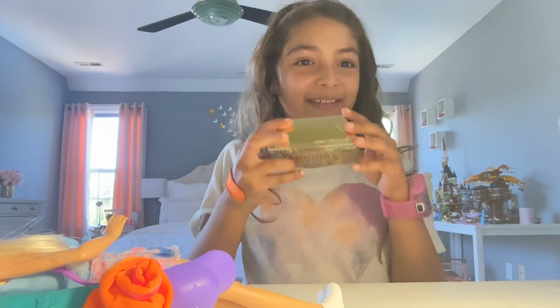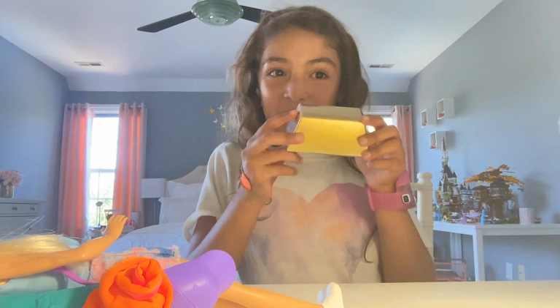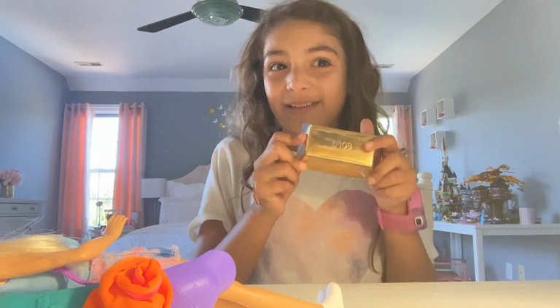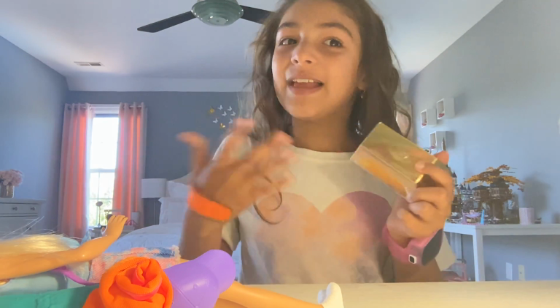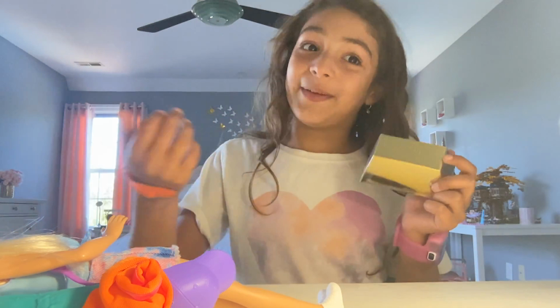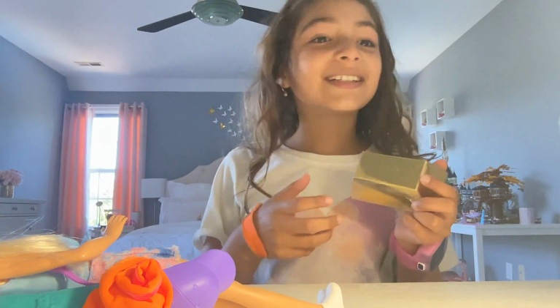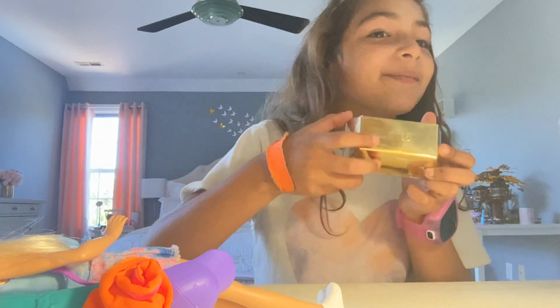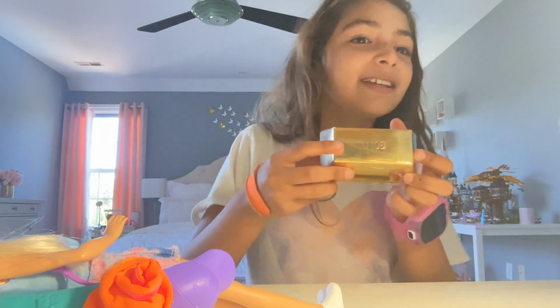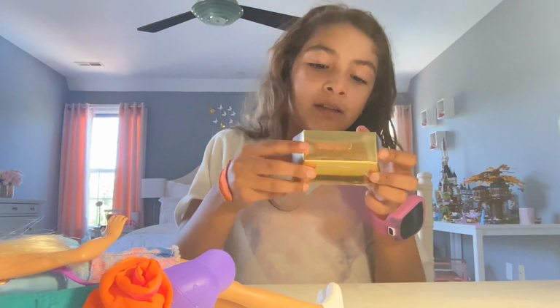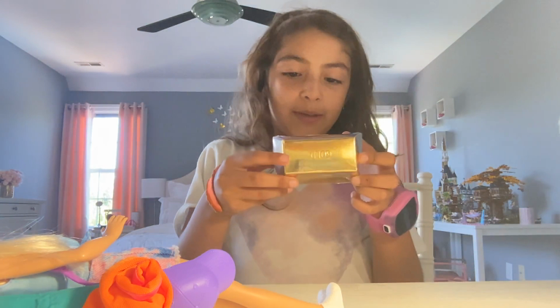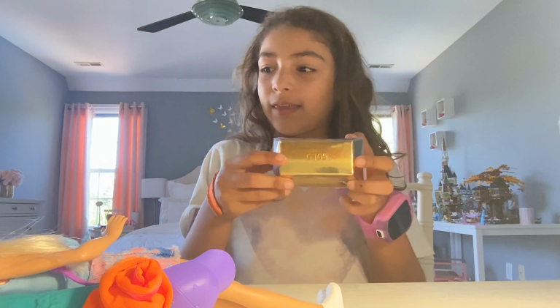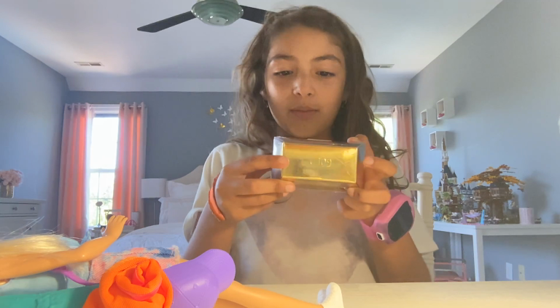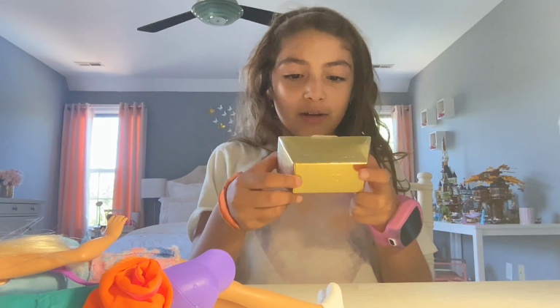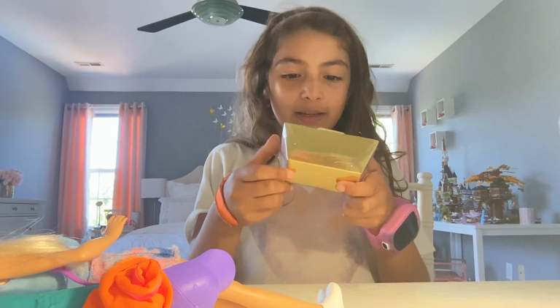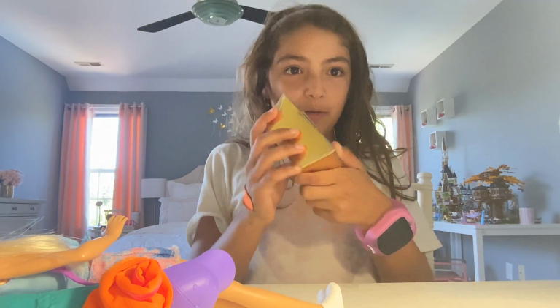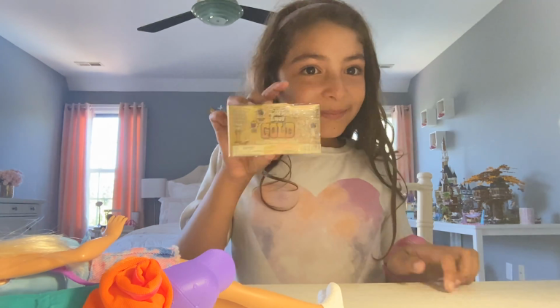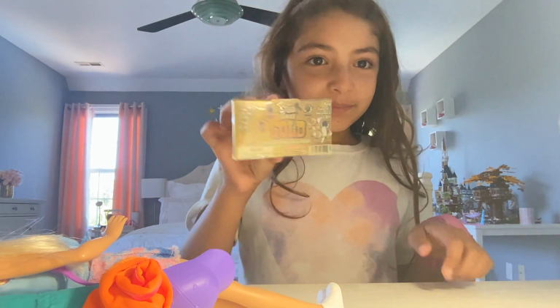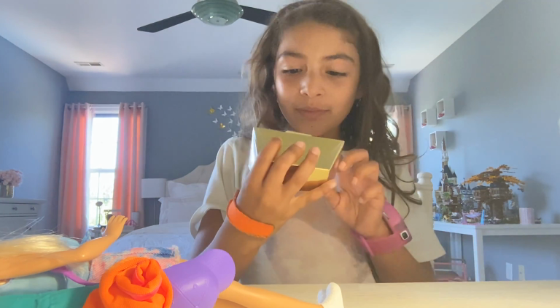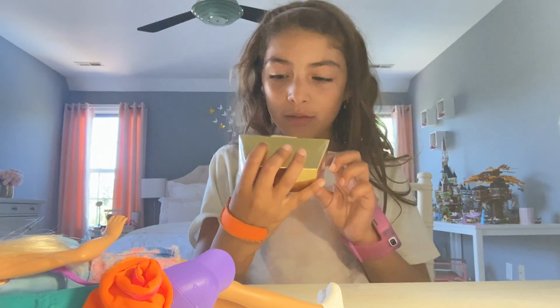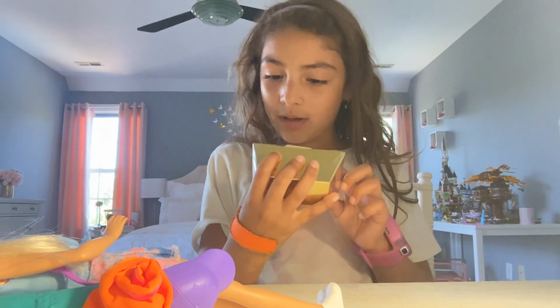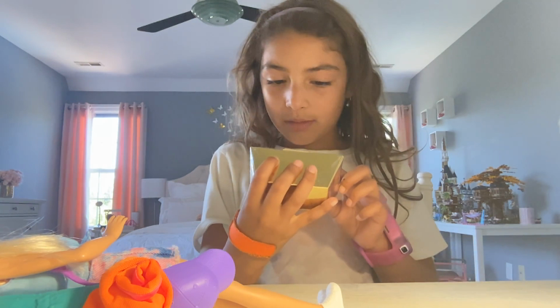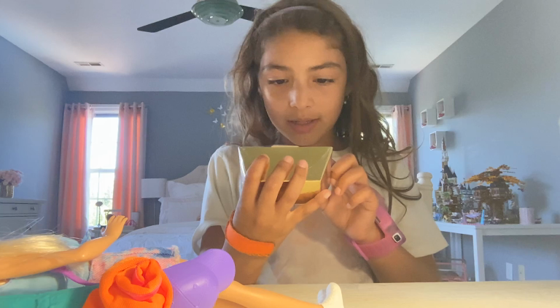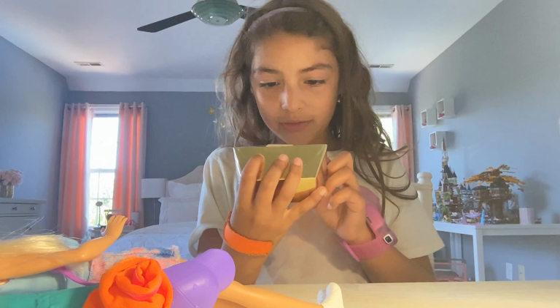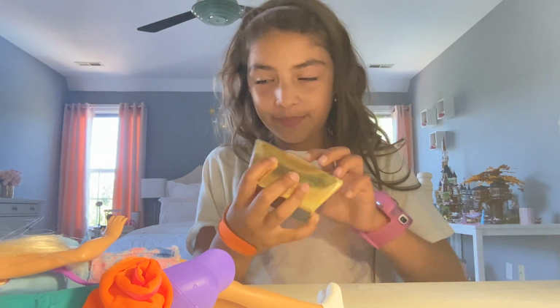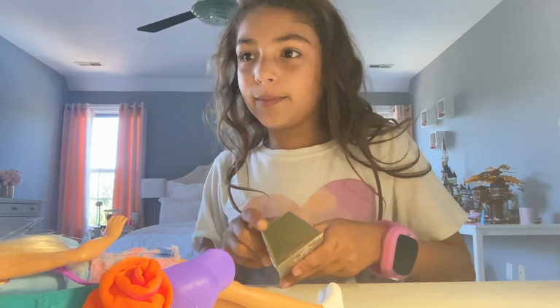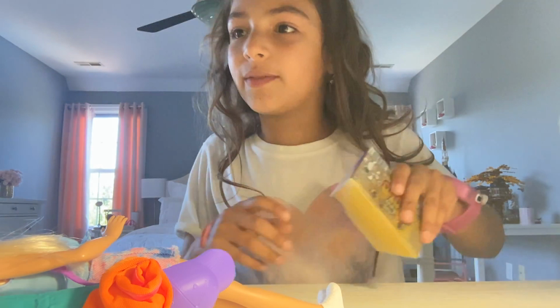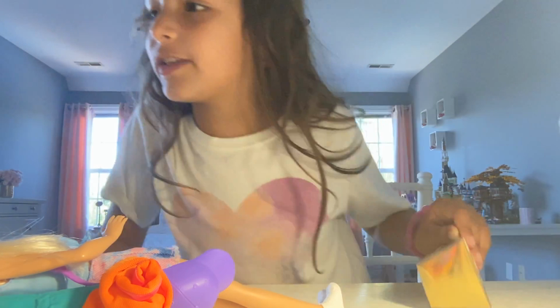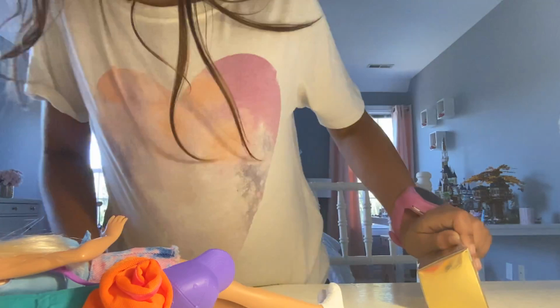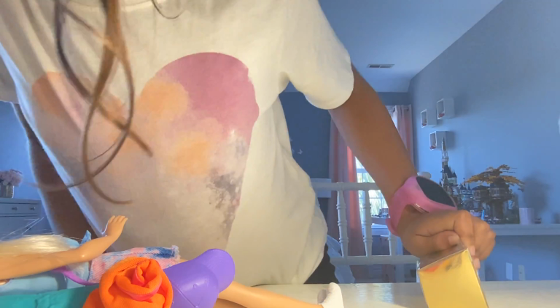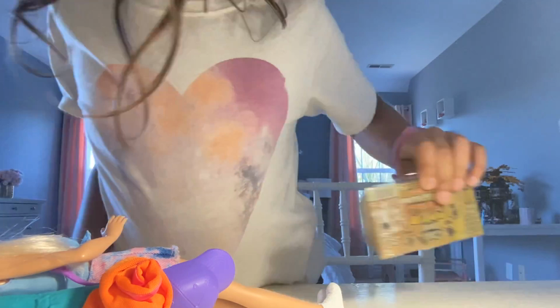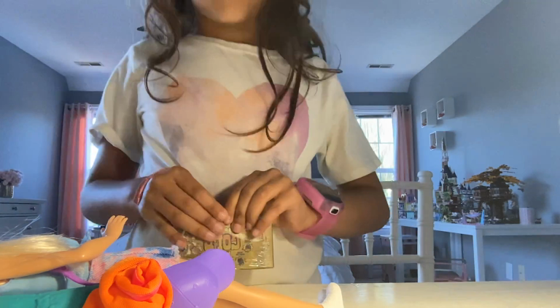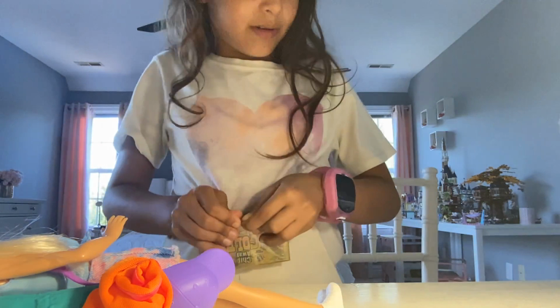This is a gold bar that Barbie found. I think we are going to open it. Okay, let me open it first and I'll show you things about it.